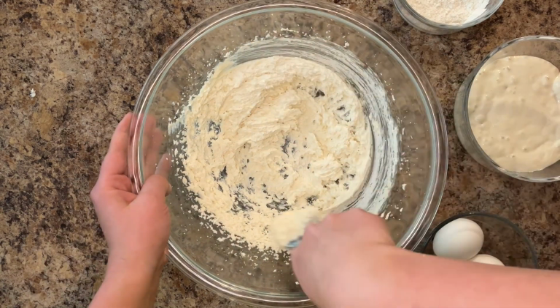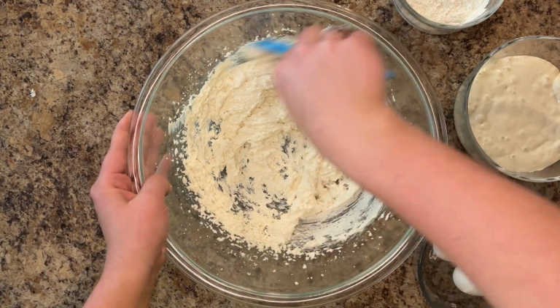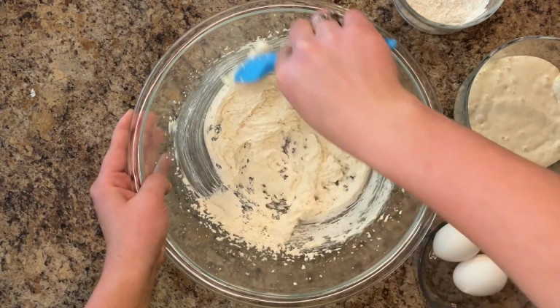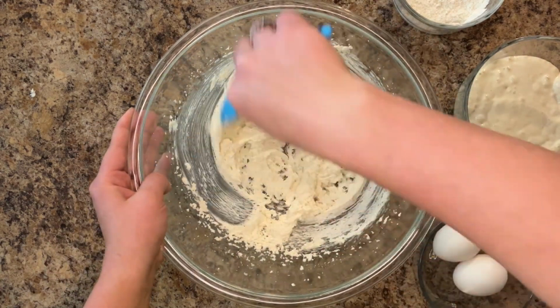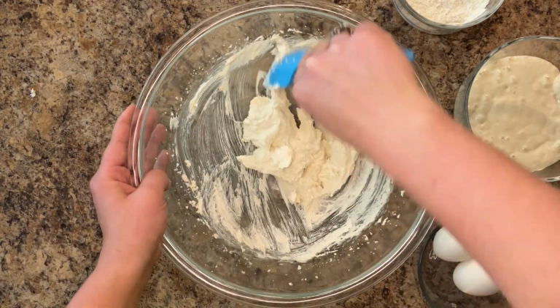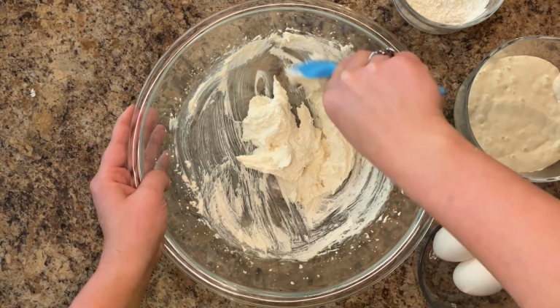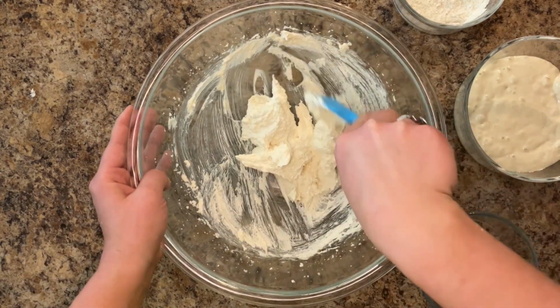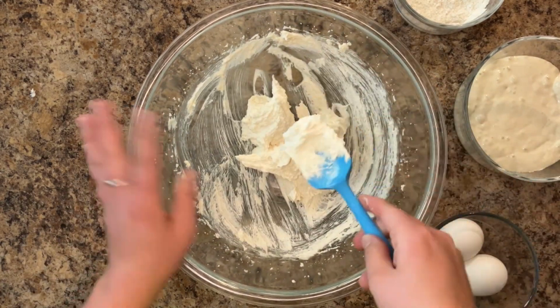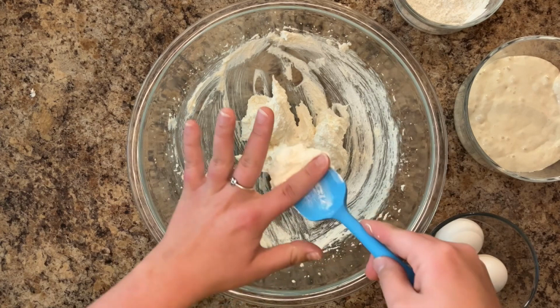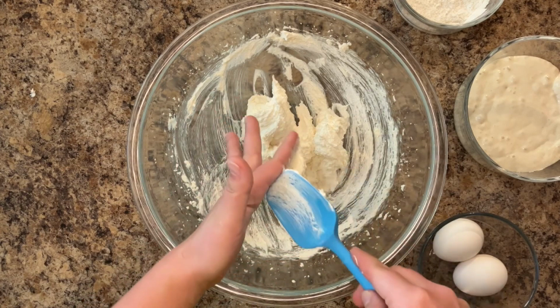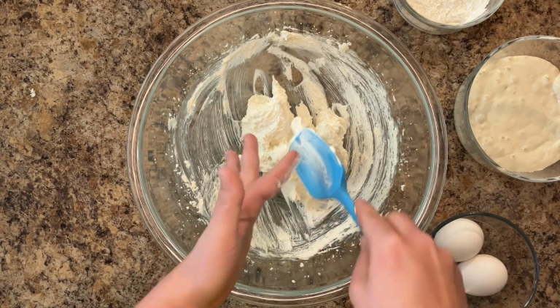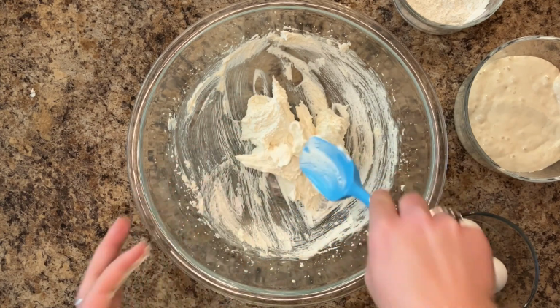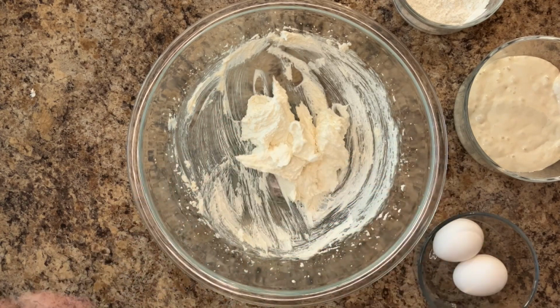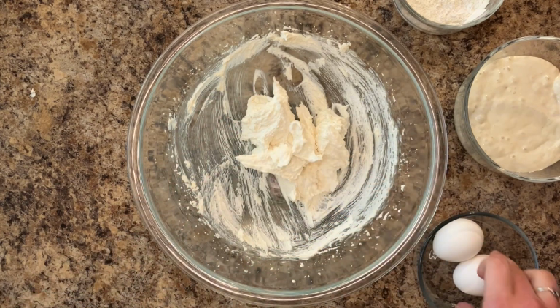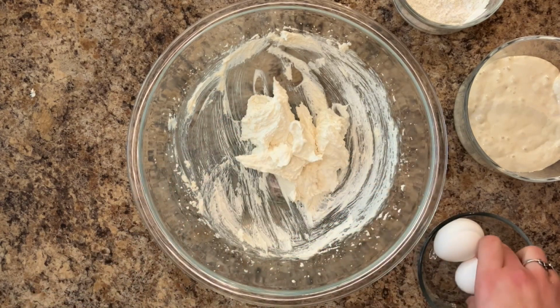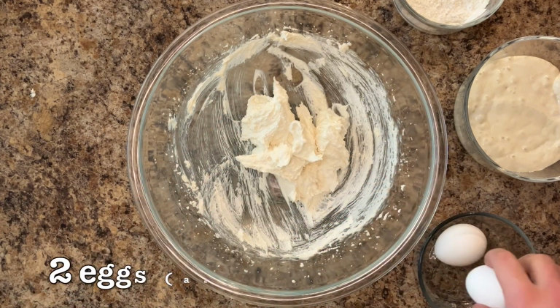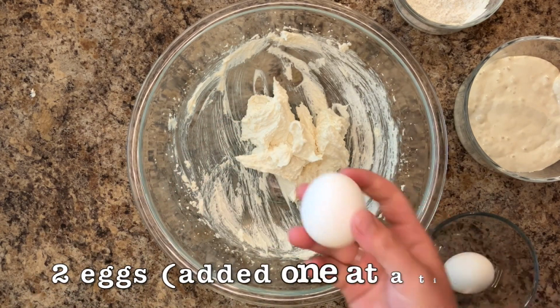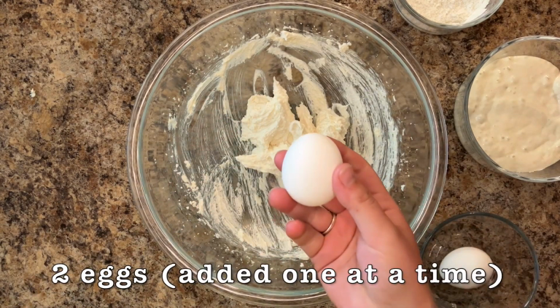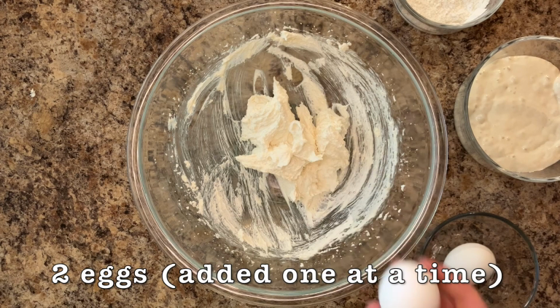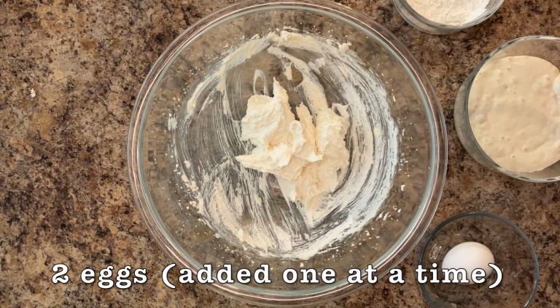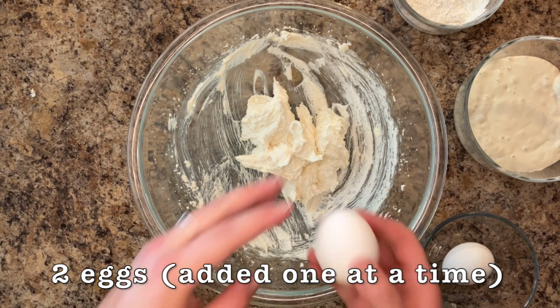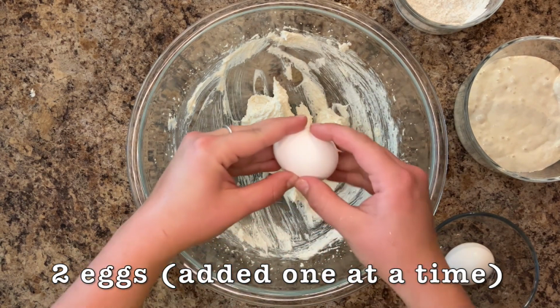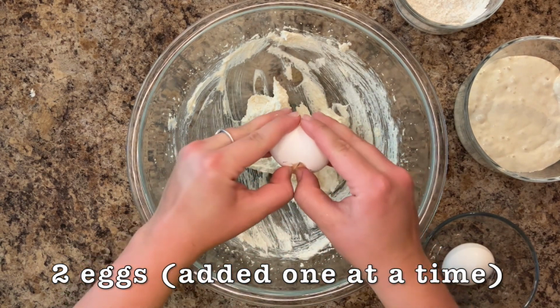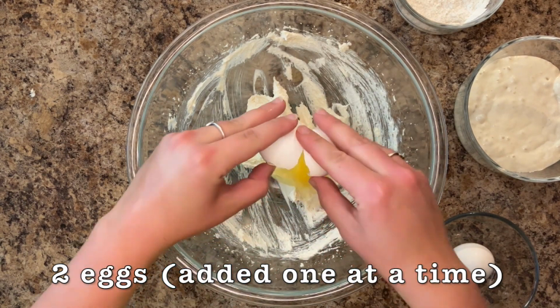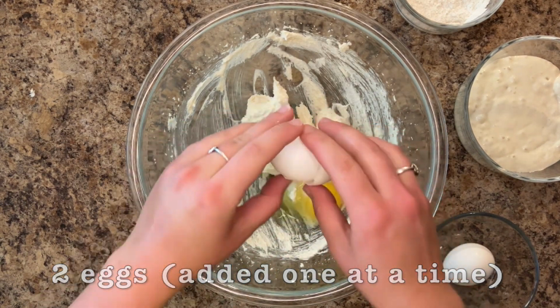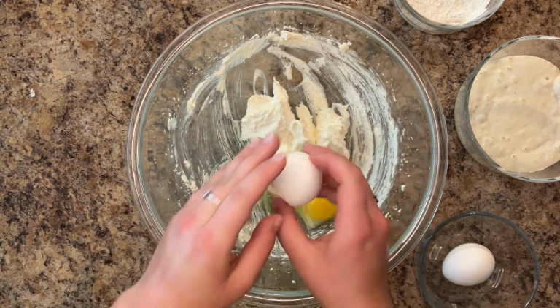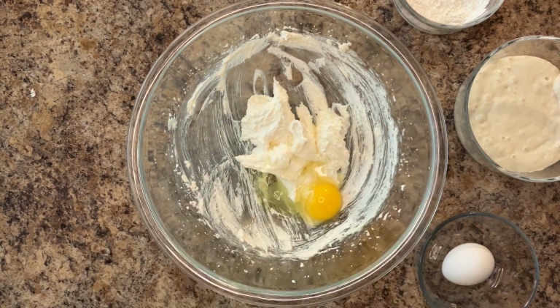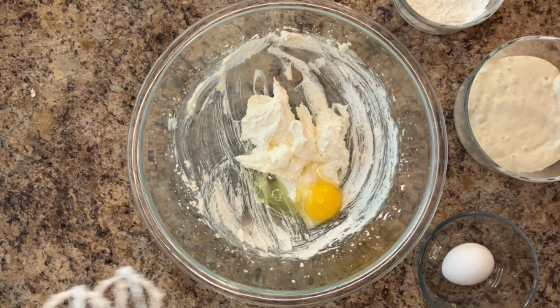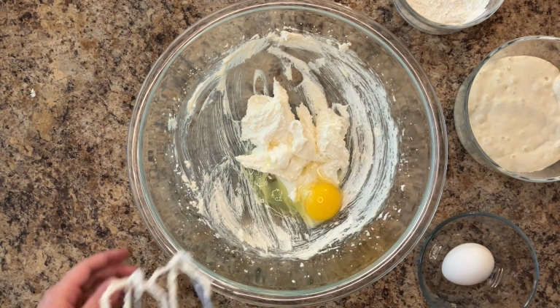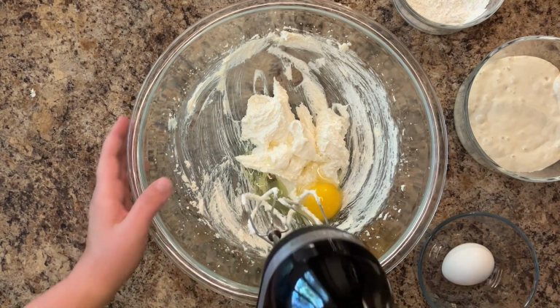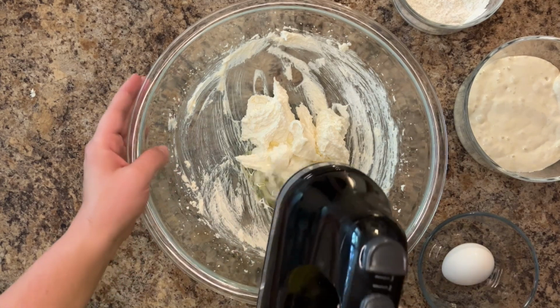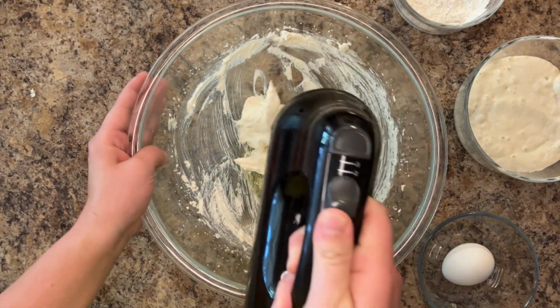Scrape down the sides of the bowl. Add two eggs to the mixture, one at a time. Blend until smooth.